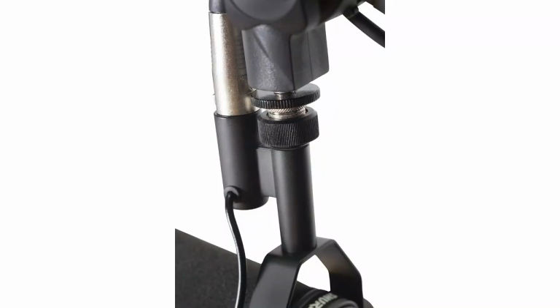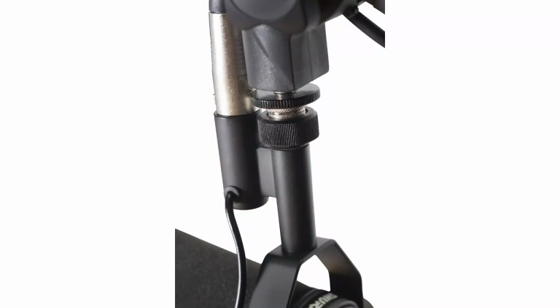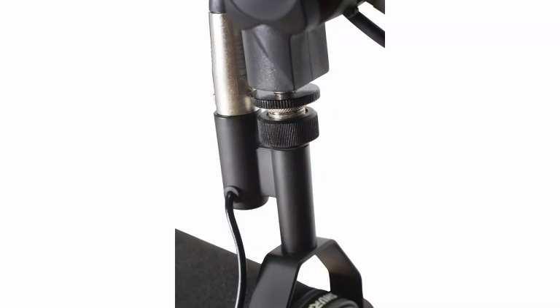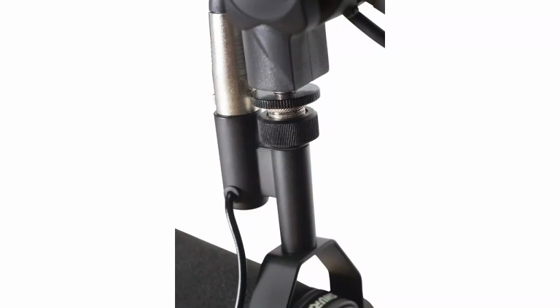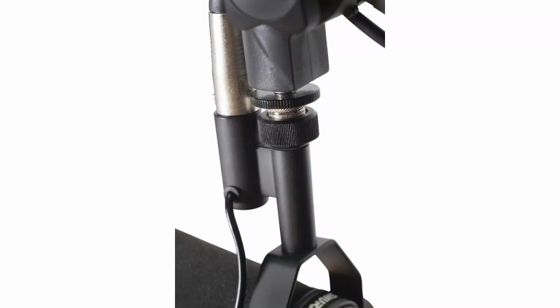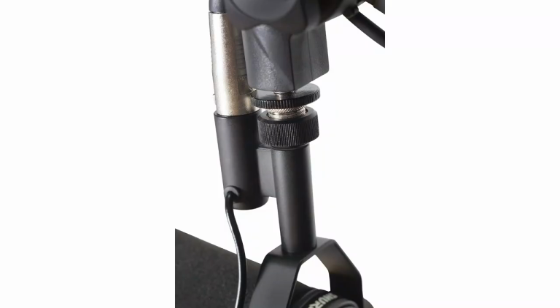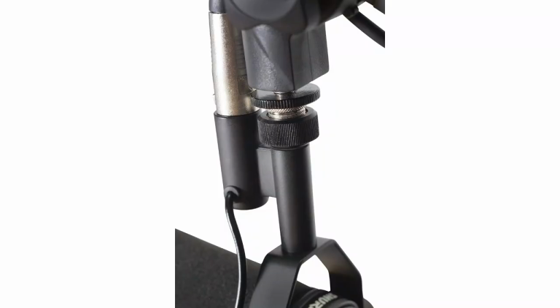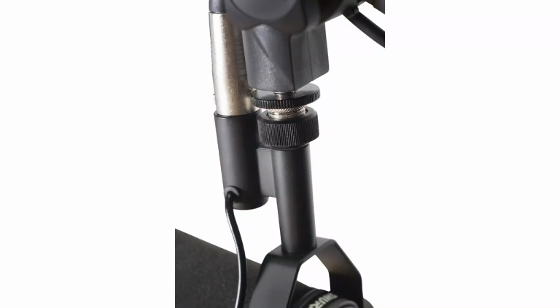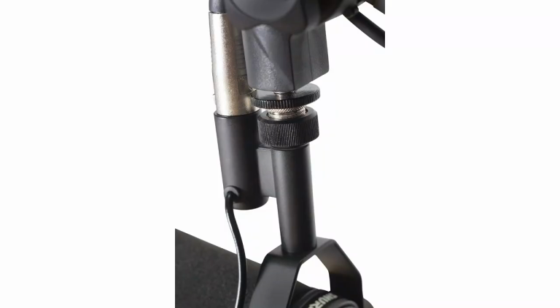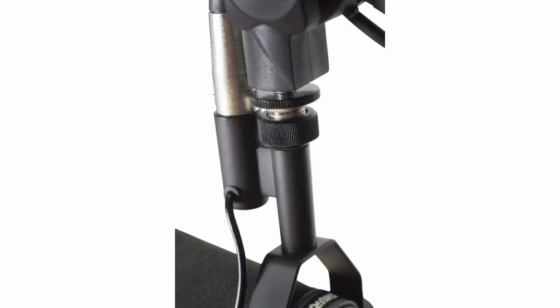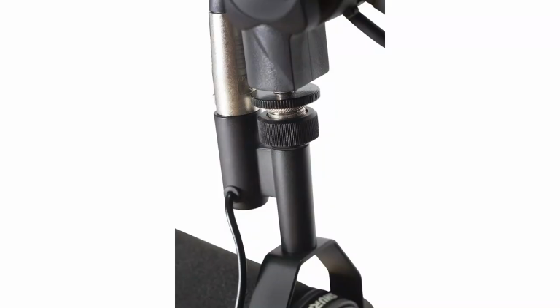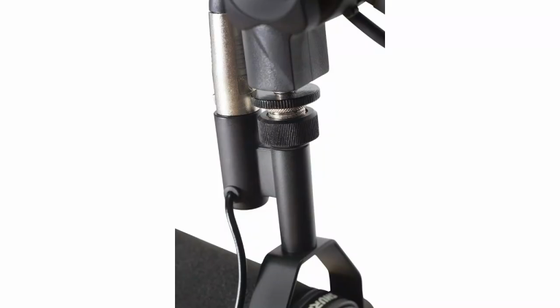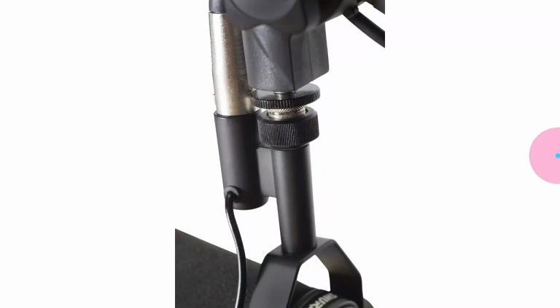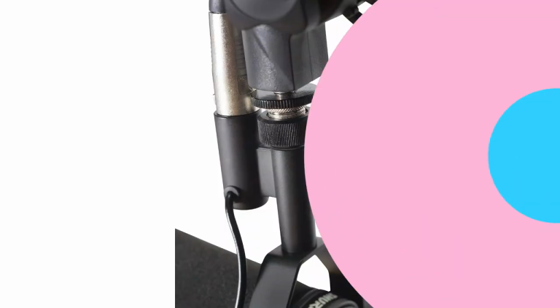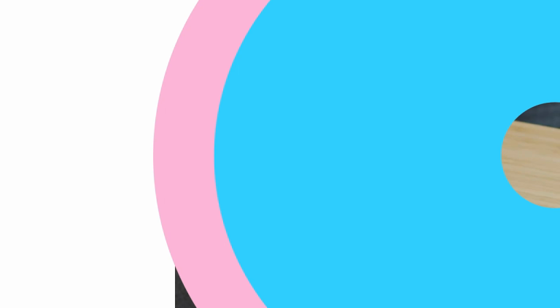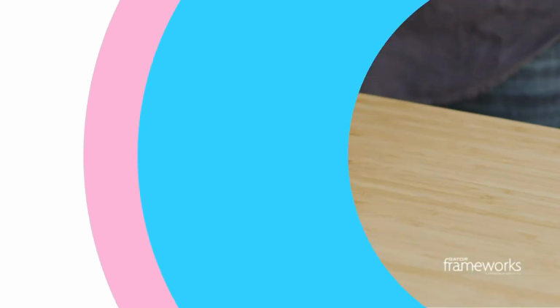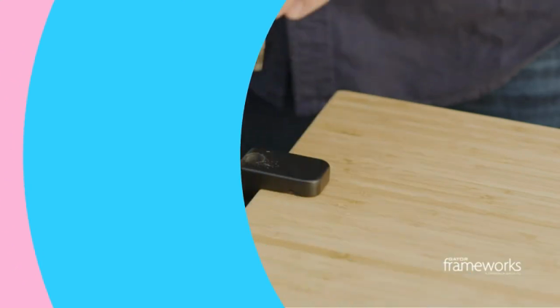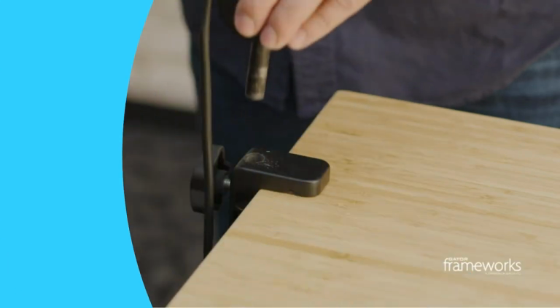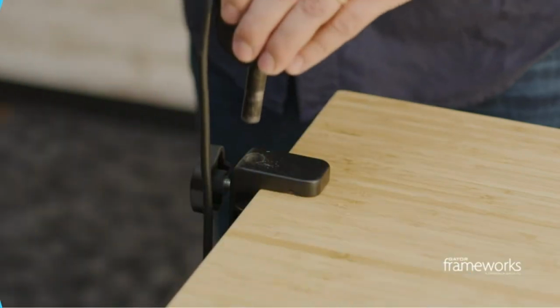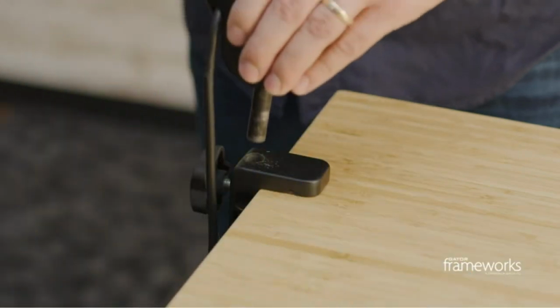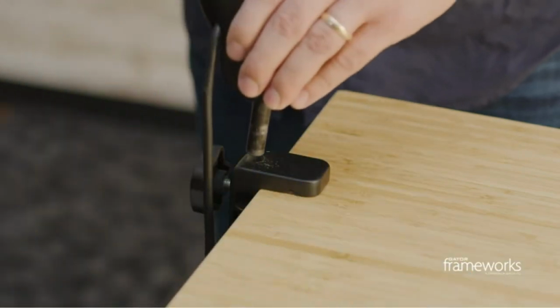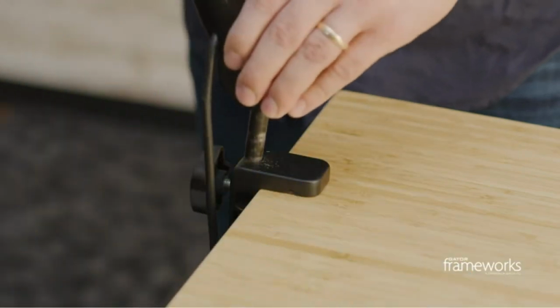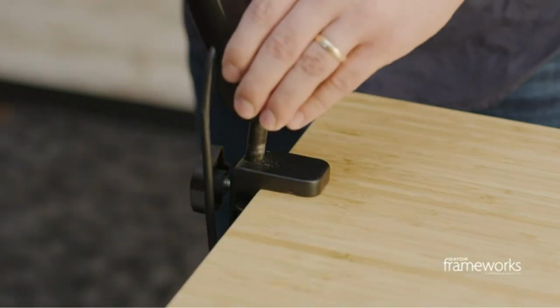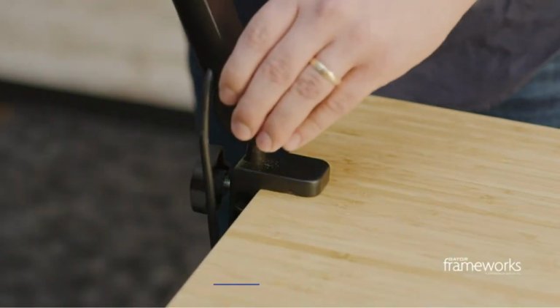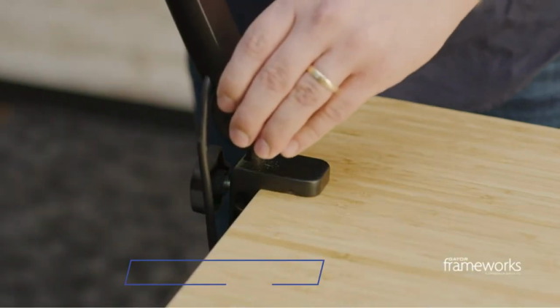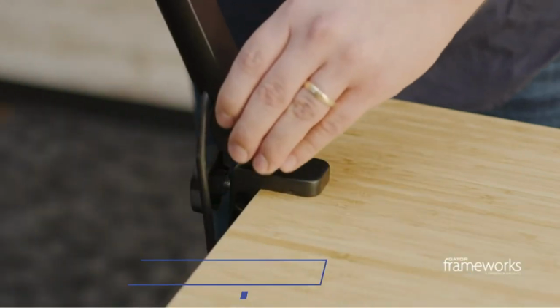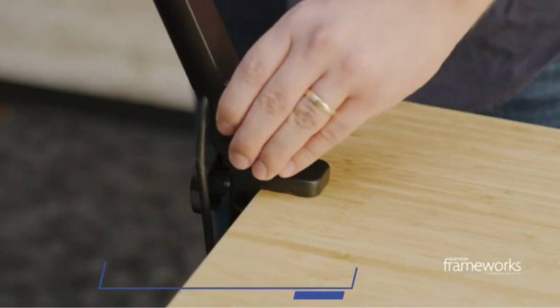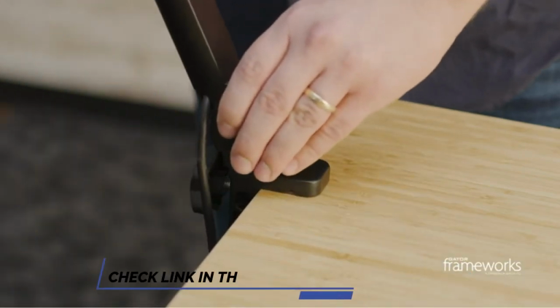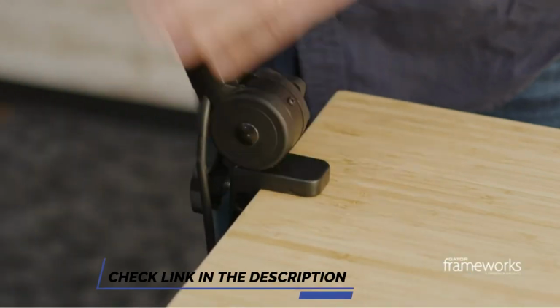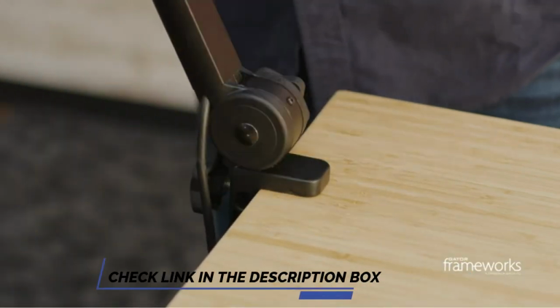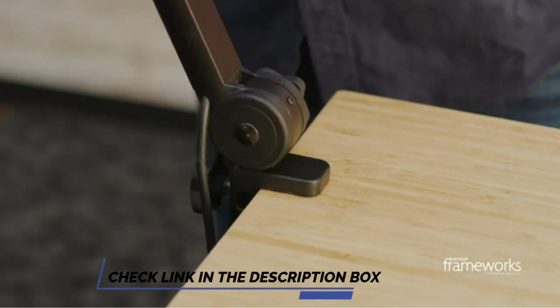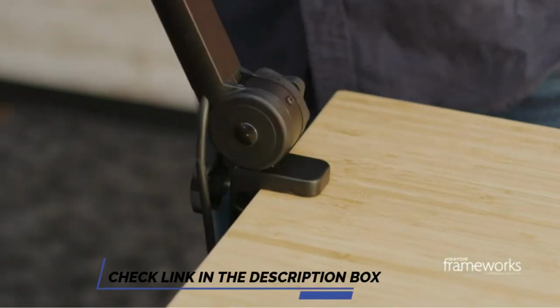The stand also features a fixed, internally guided 25 cm (10 inches) XLR cable, making setup quick and easy.